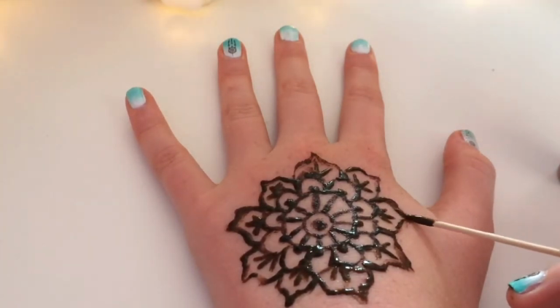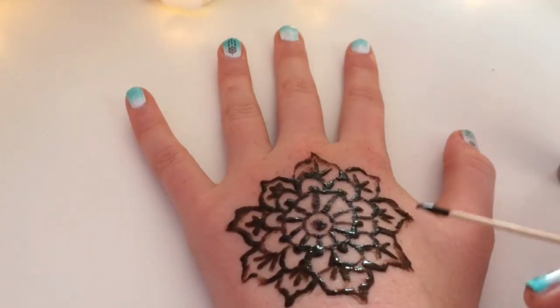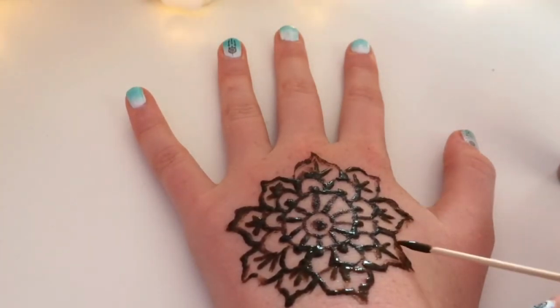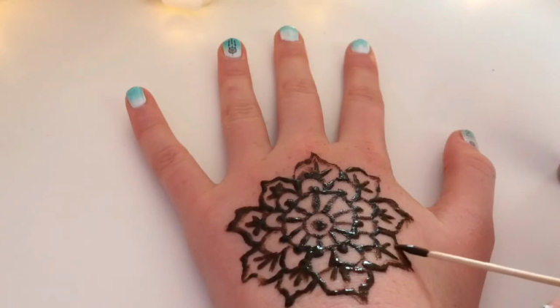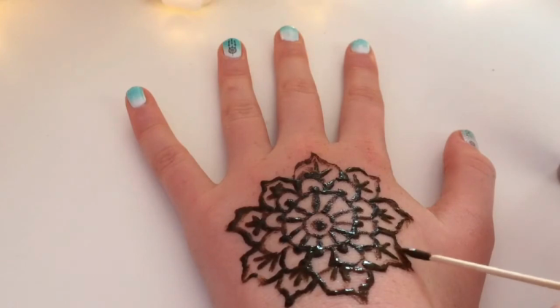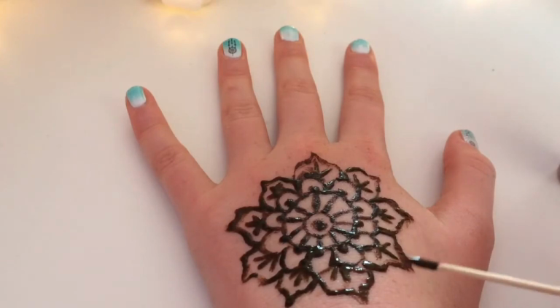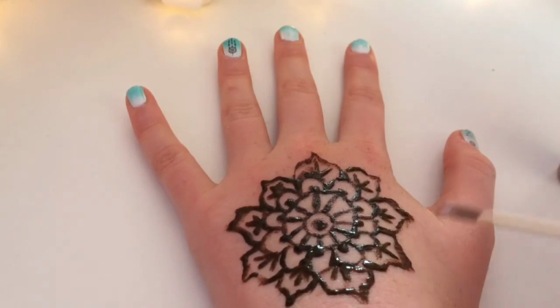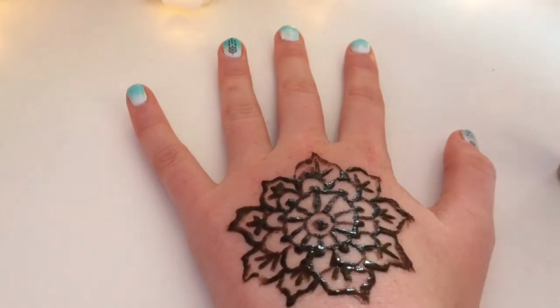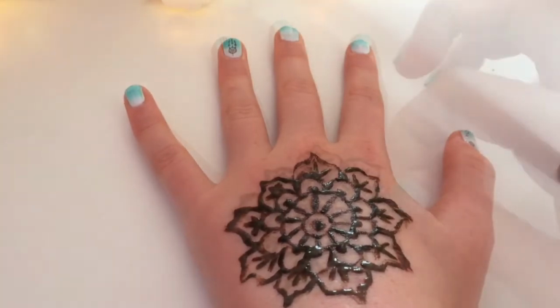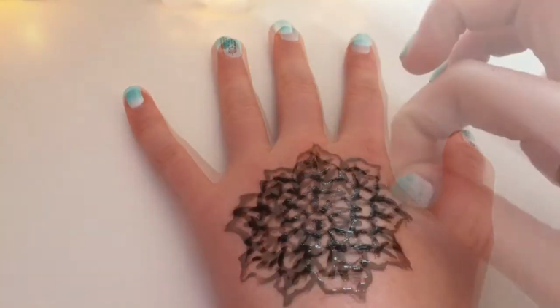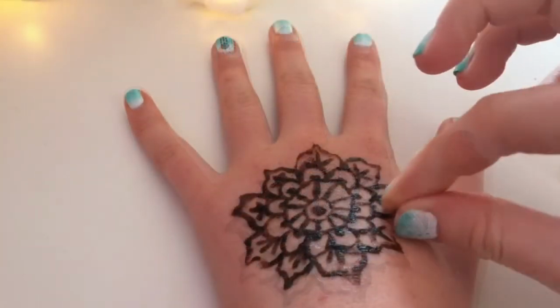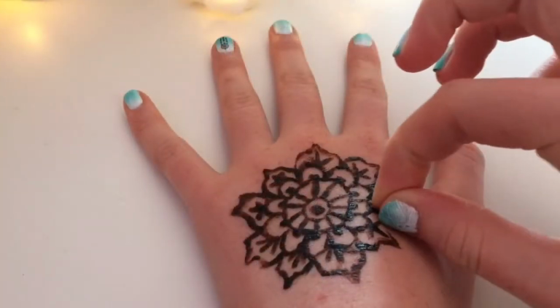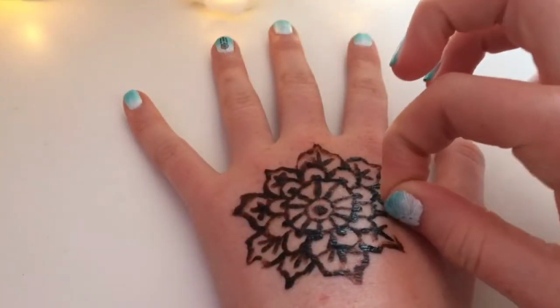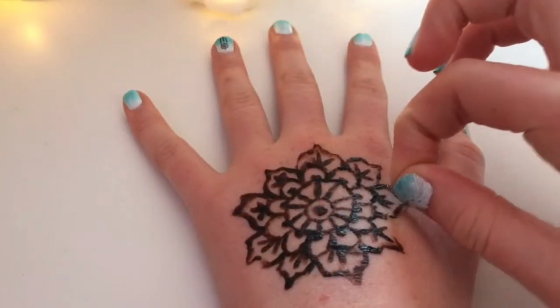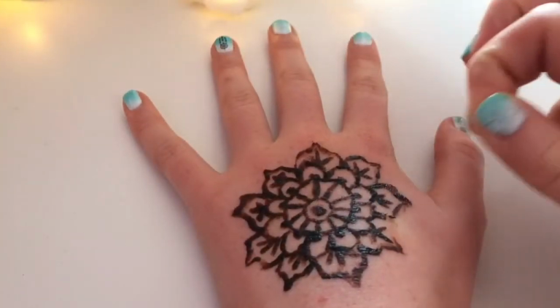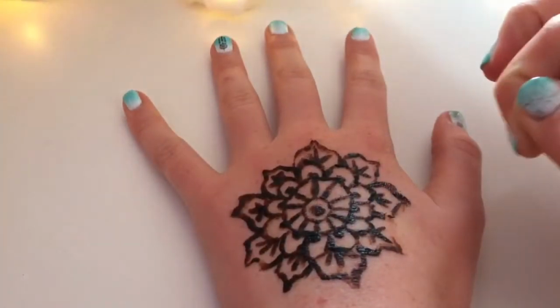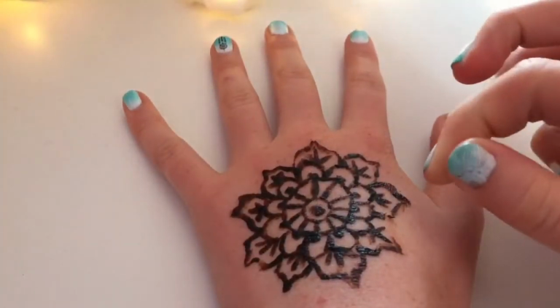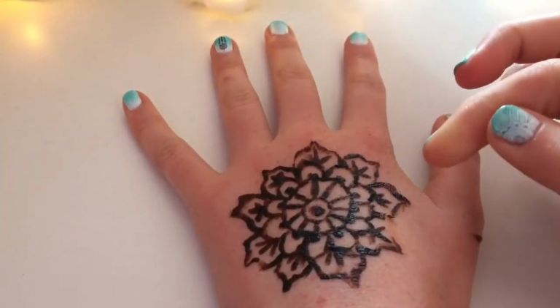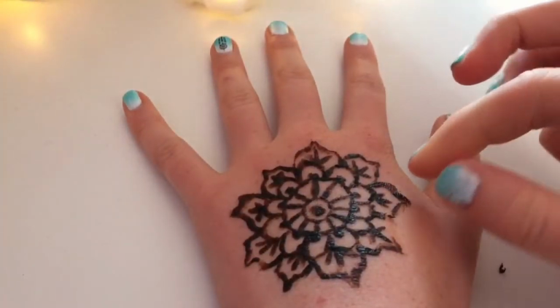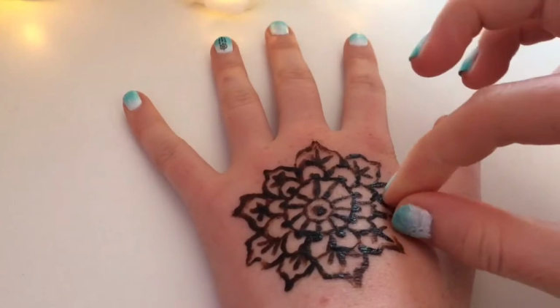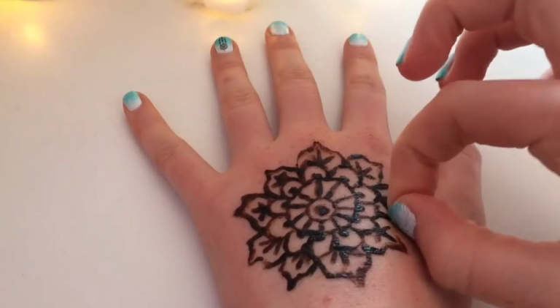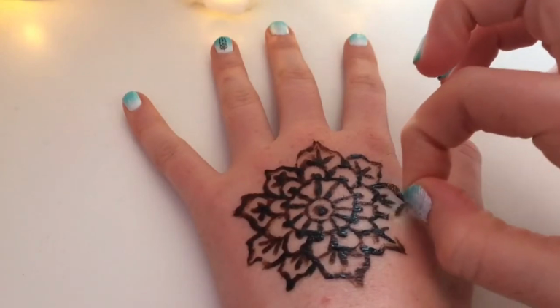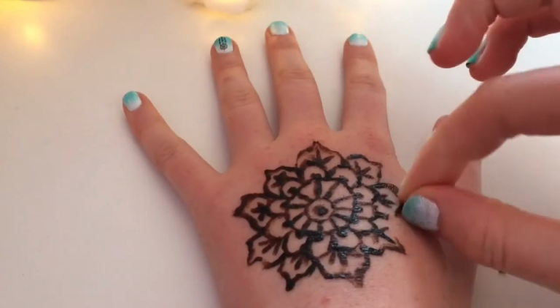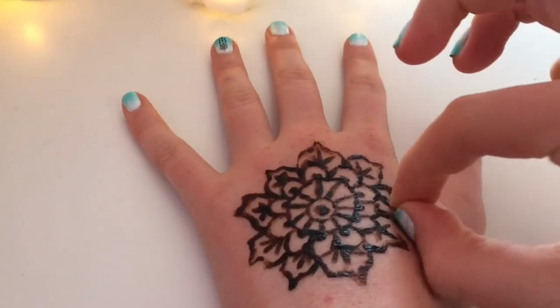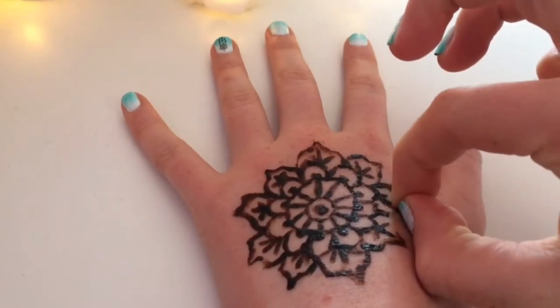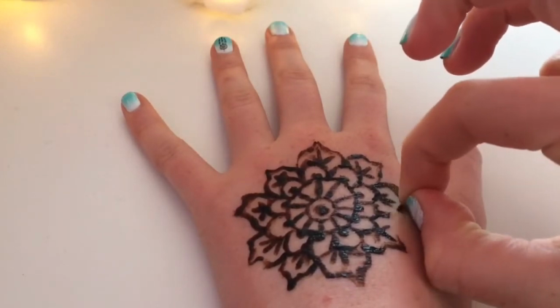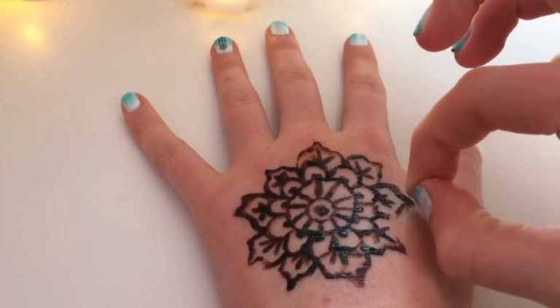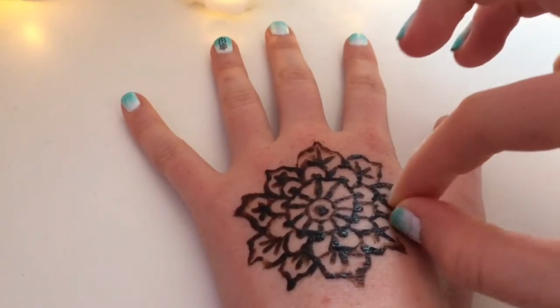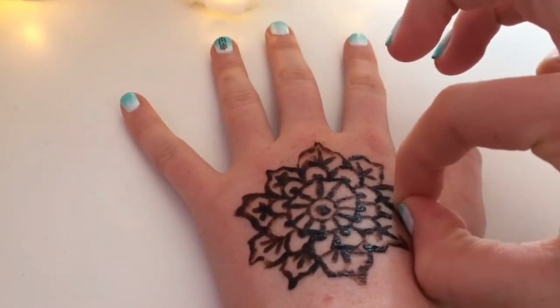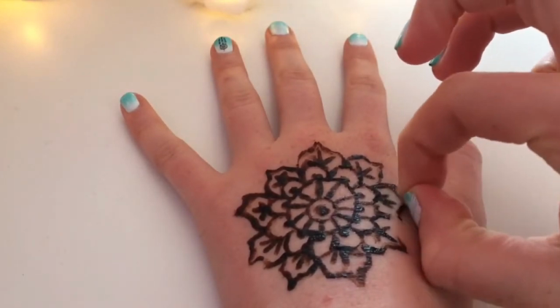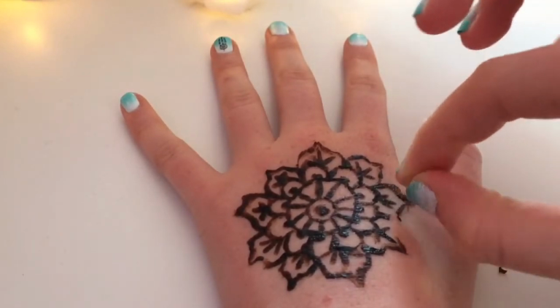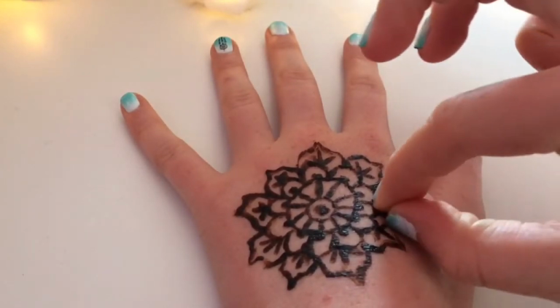Once you've finished applying it, you then have to wait for it to dry, and then you can start just peeling it up and it should have stained your skin in the pattern that you have made.